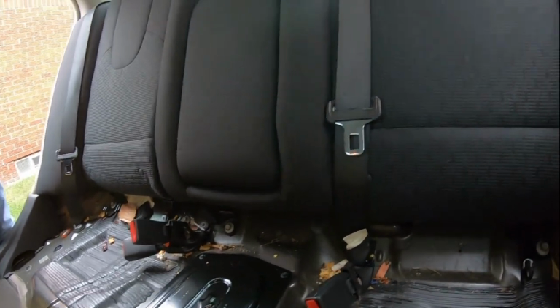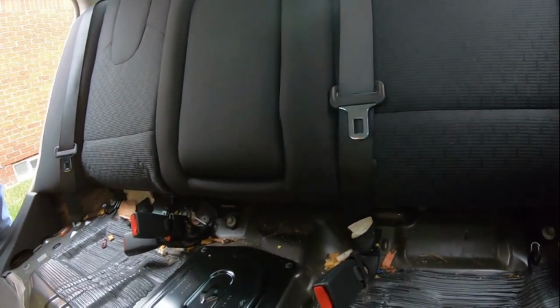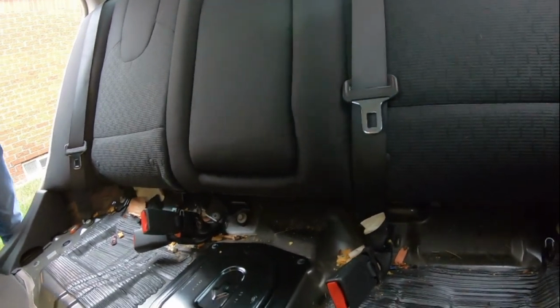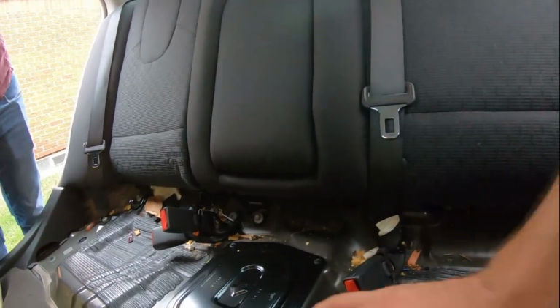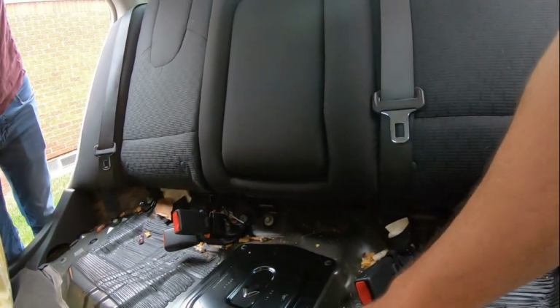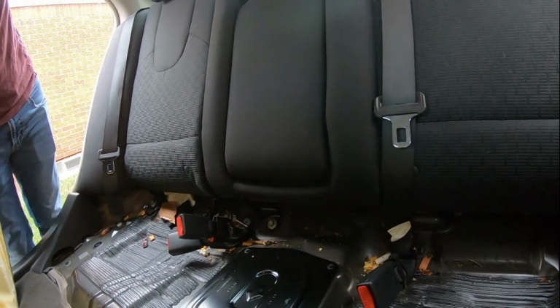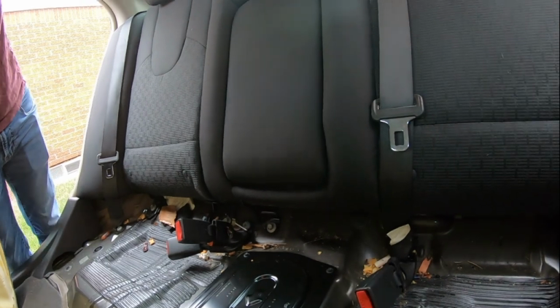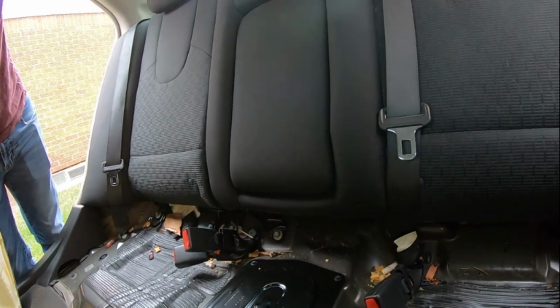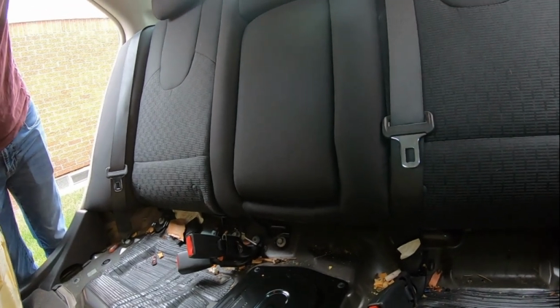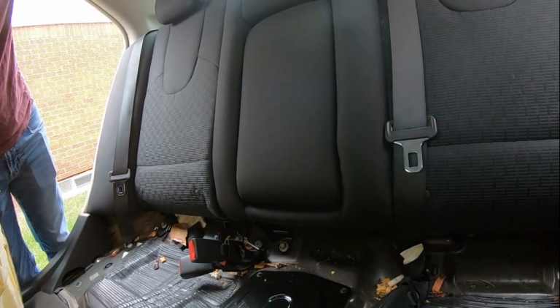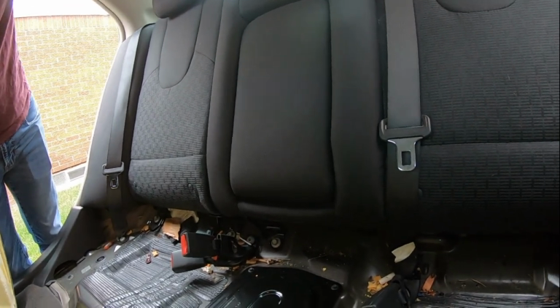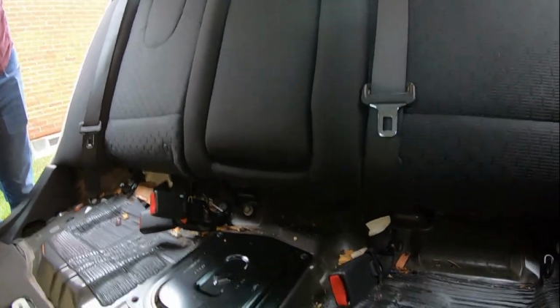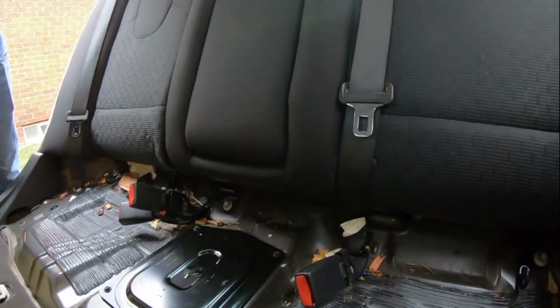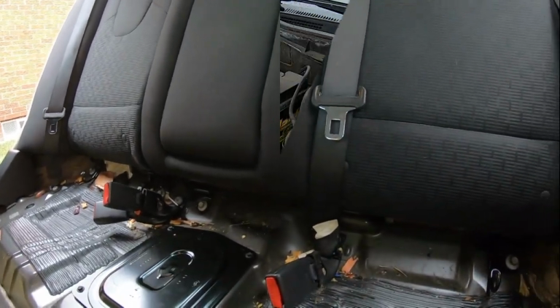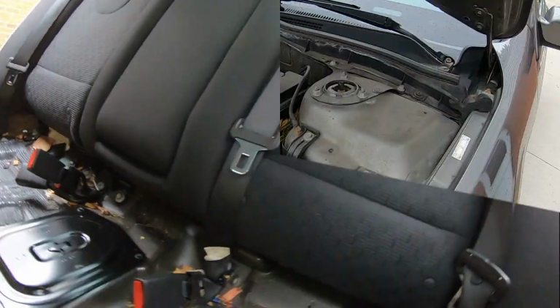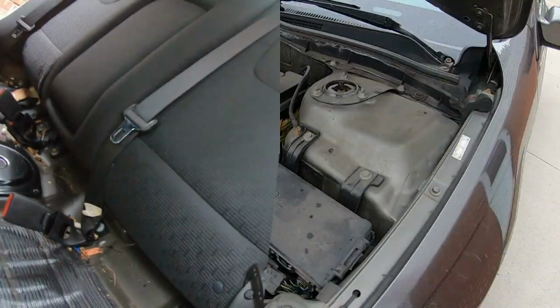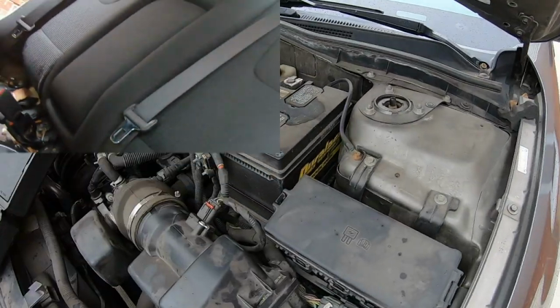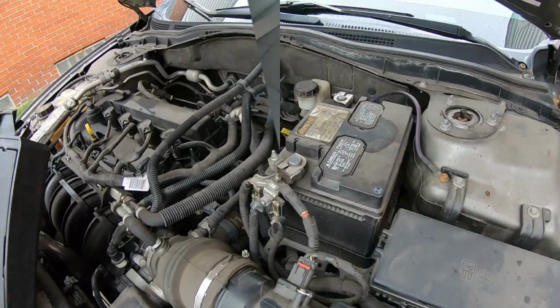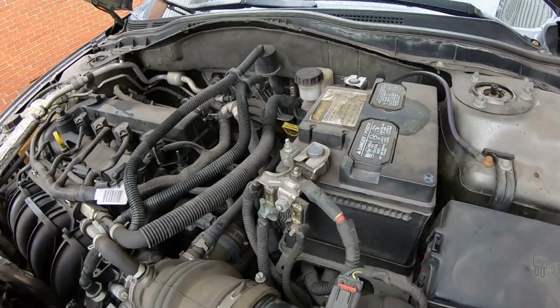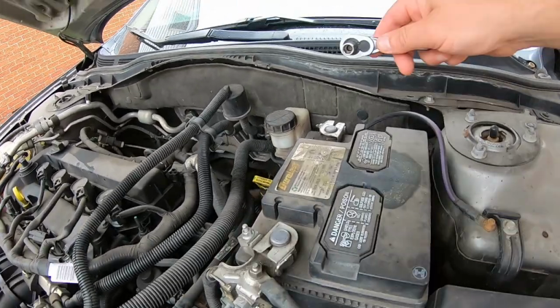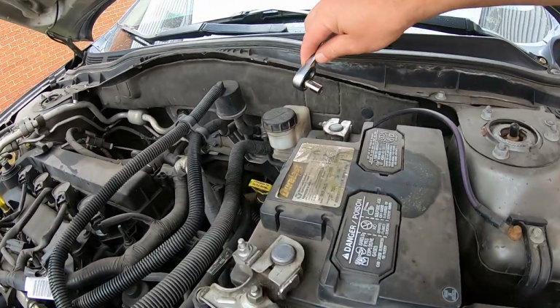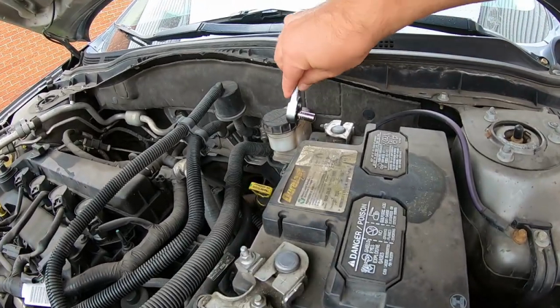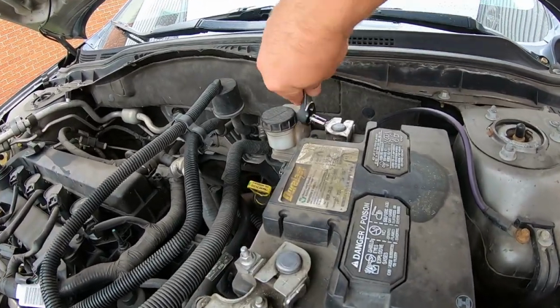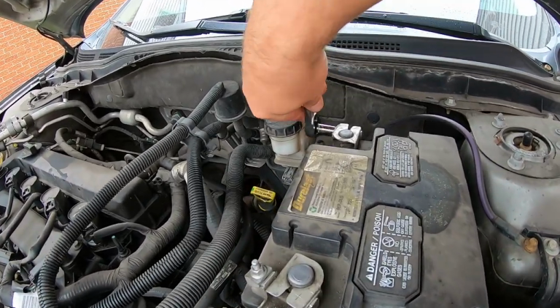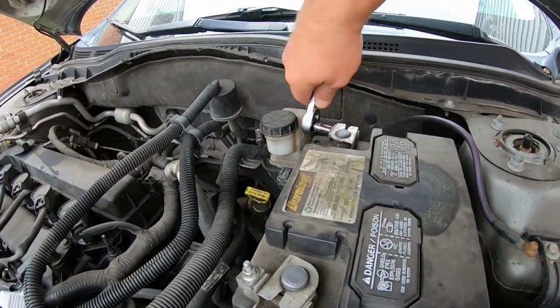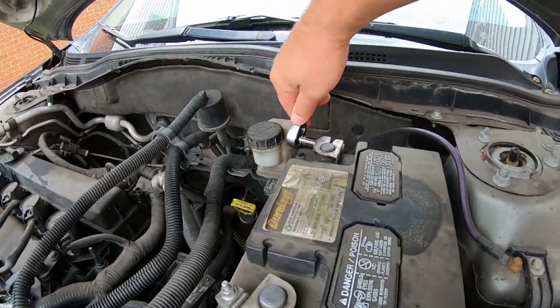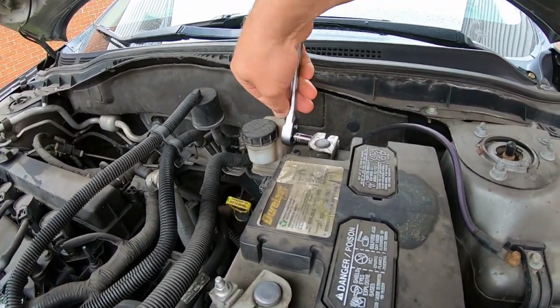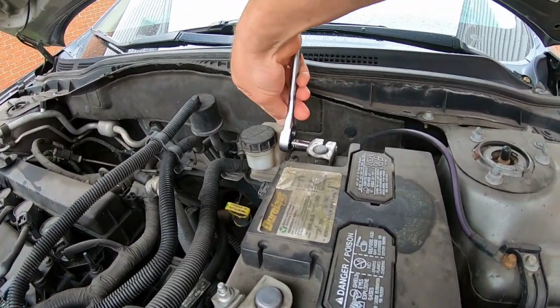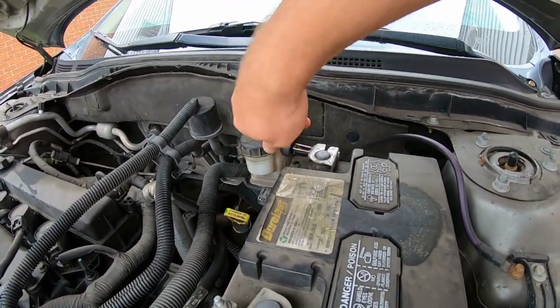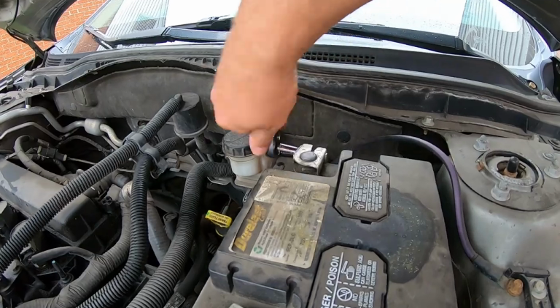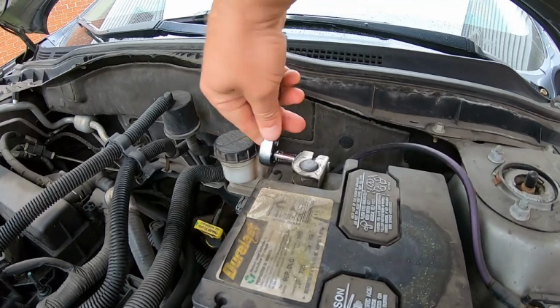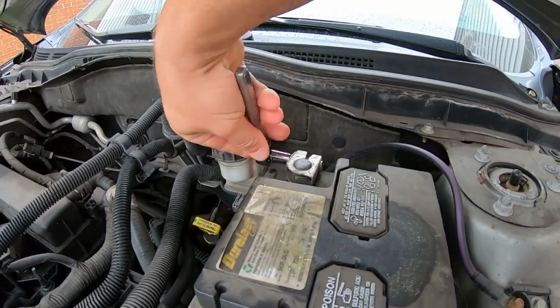Before we get going with this, we should disconnect the negative side on the battery, which we're going to do now. We're going to use an 8 millimeter to take off the negative — it's going to be 8 millimeter.